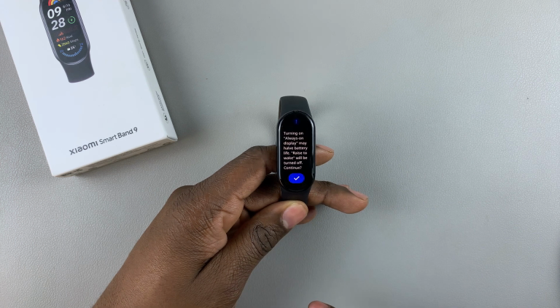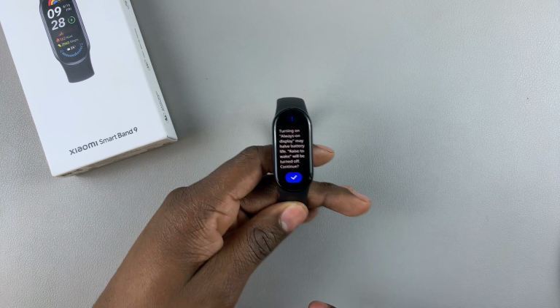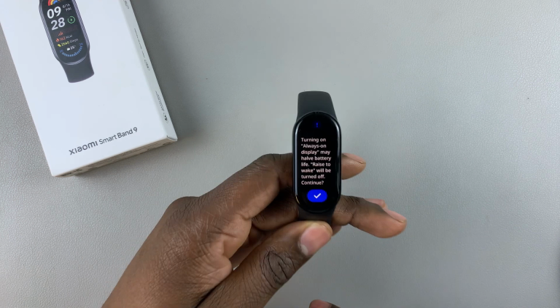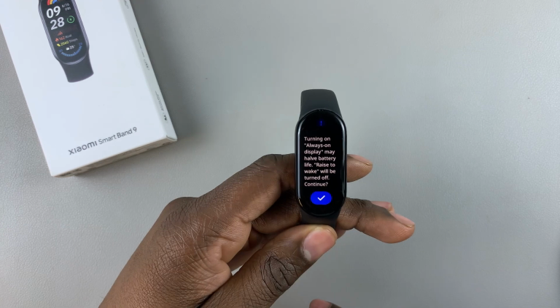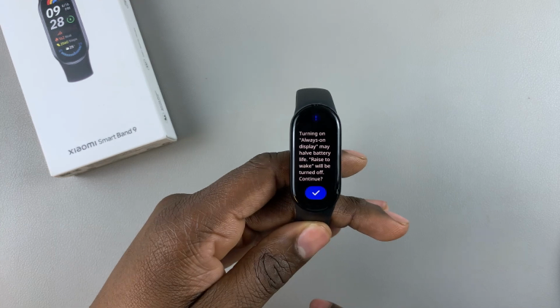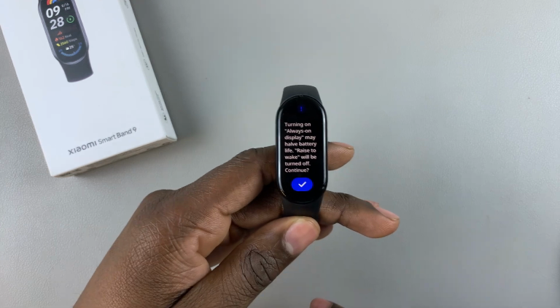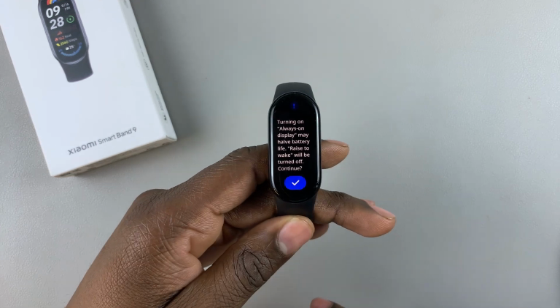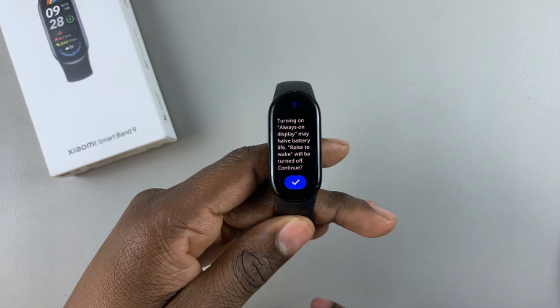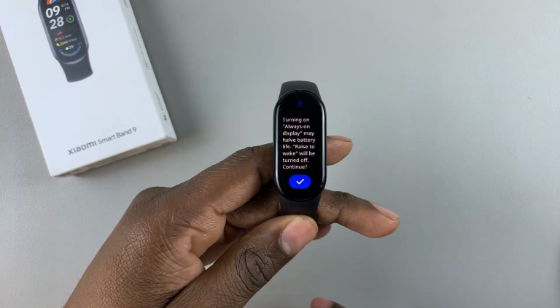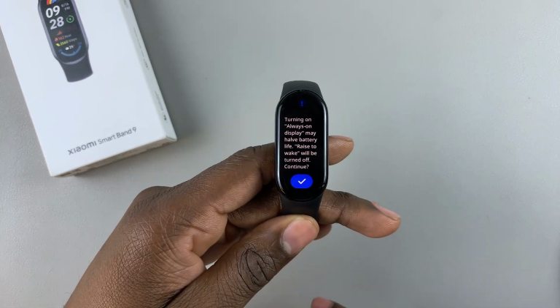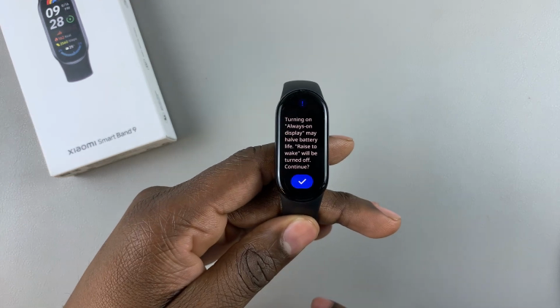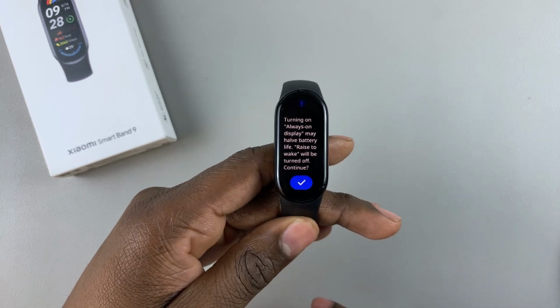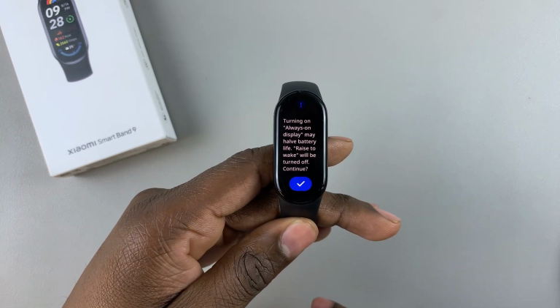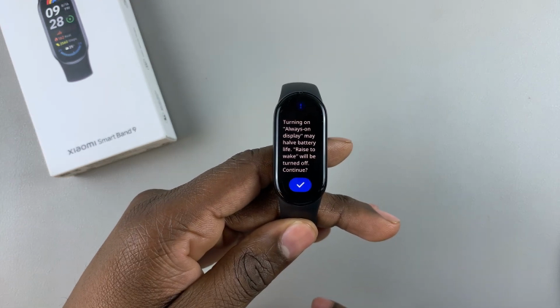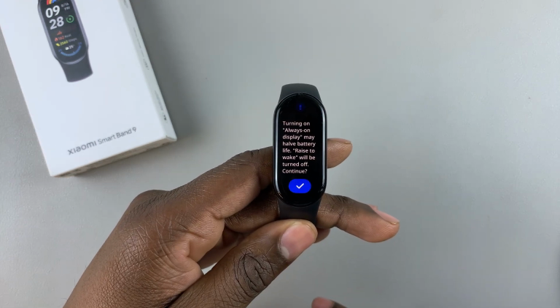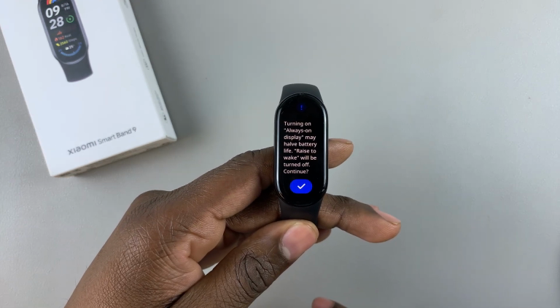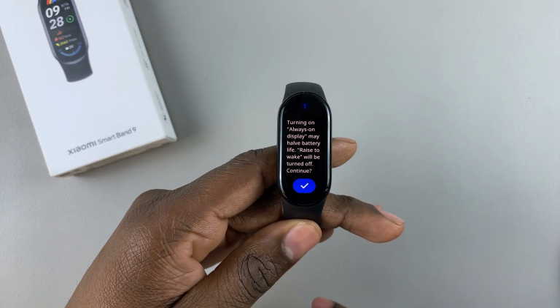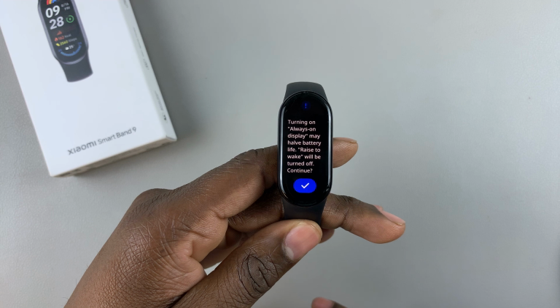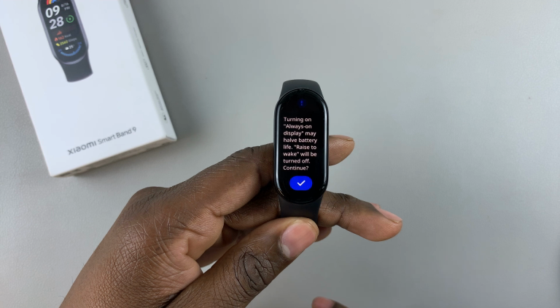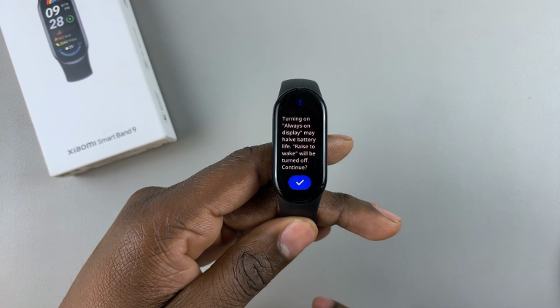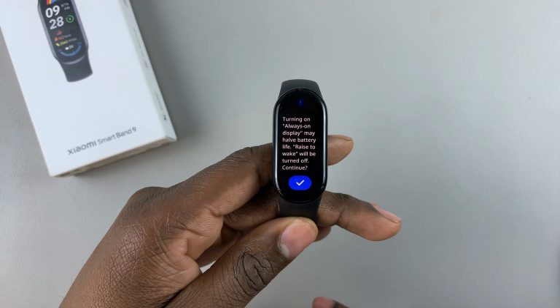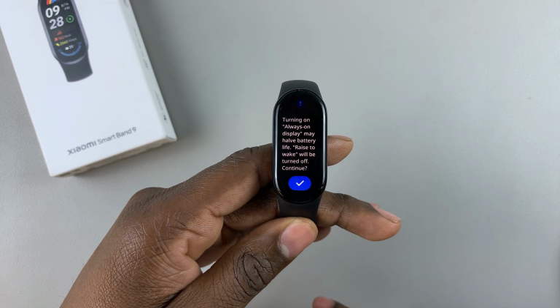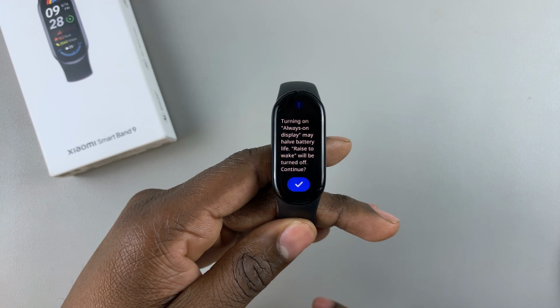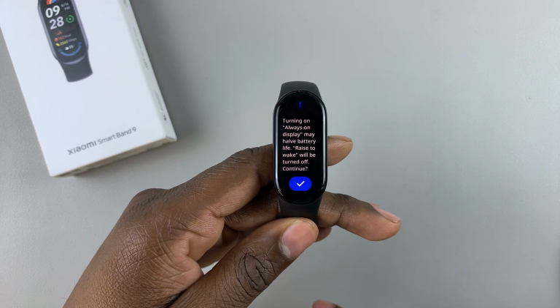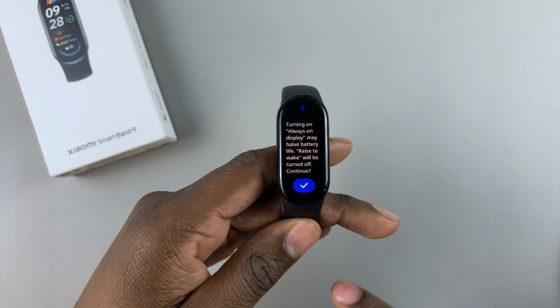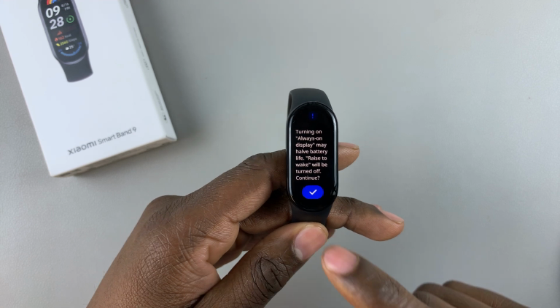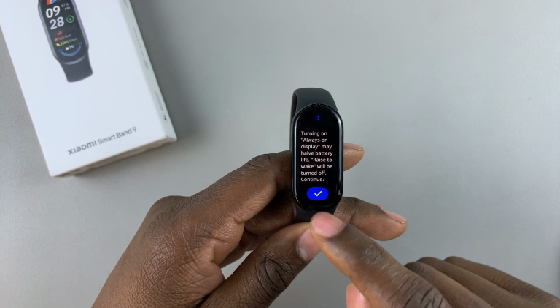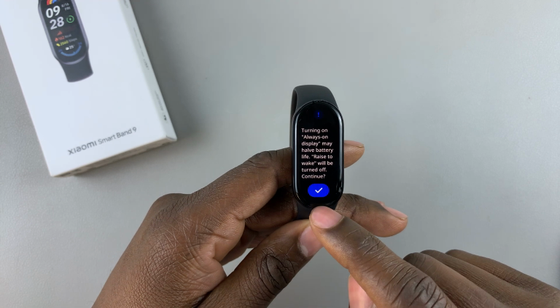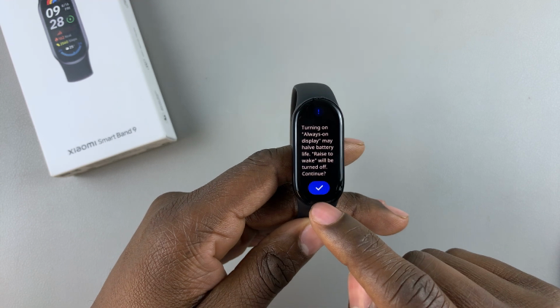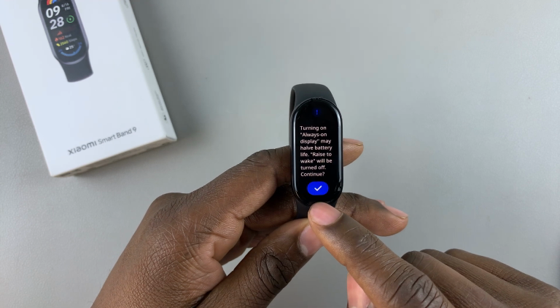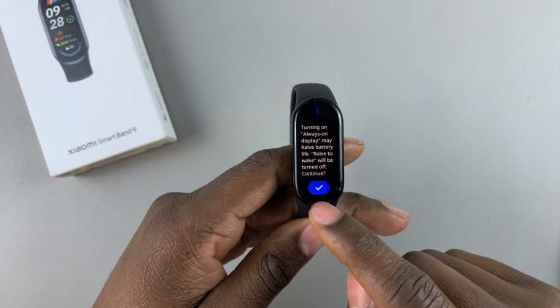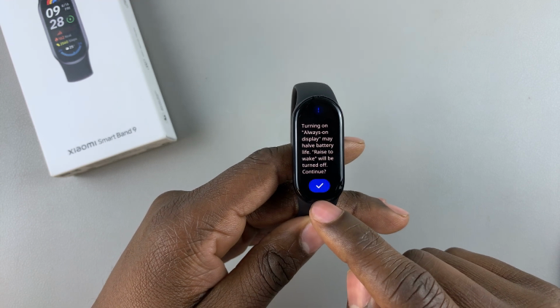You'll be given a notification: turning on always-on display may affect battery life. So tap on the checkmark to continue.